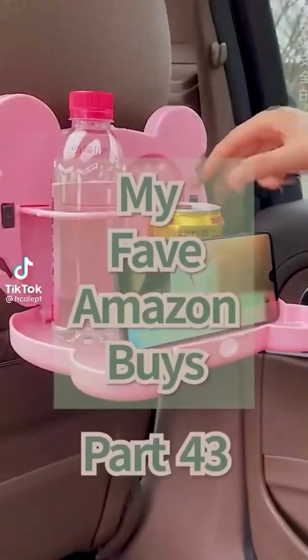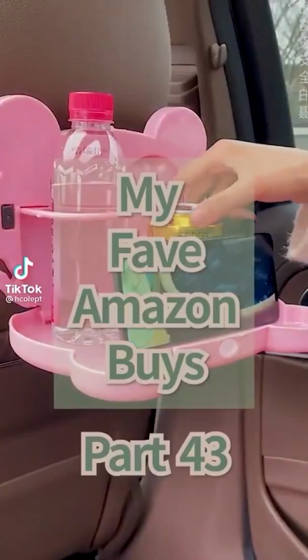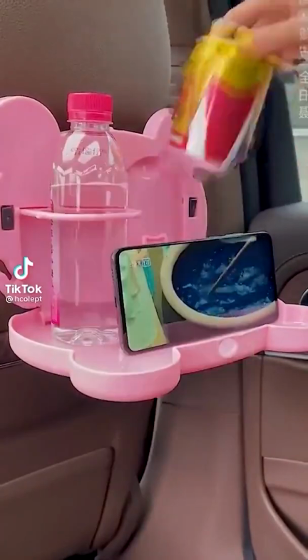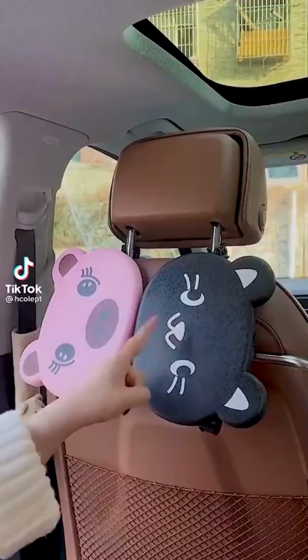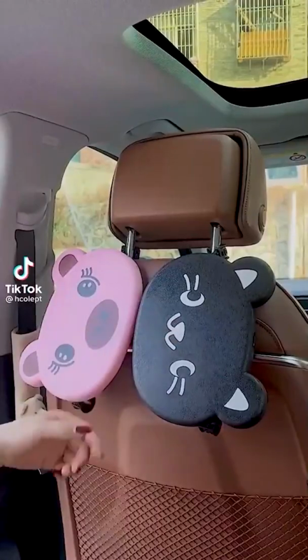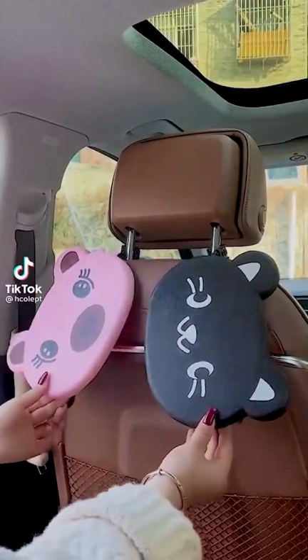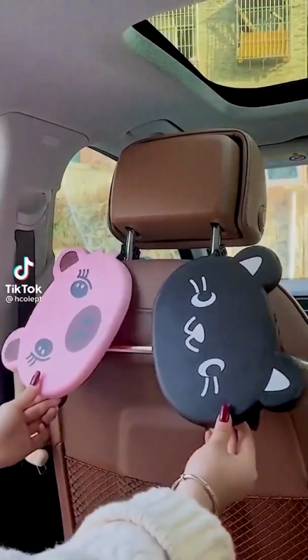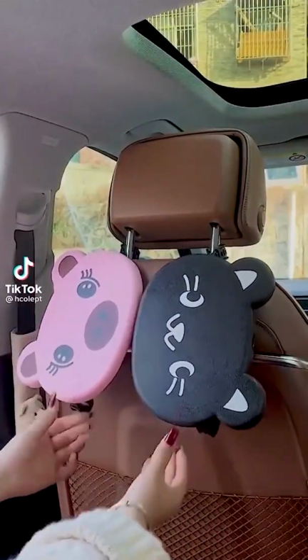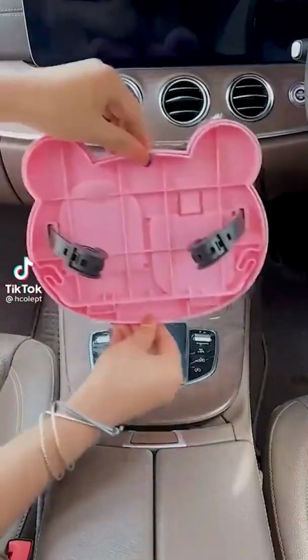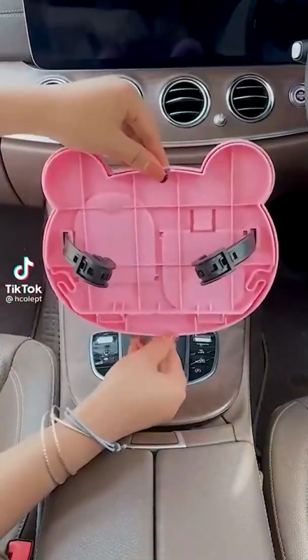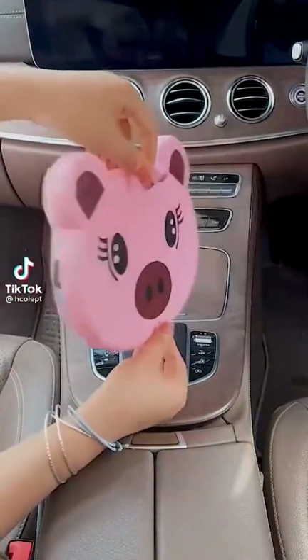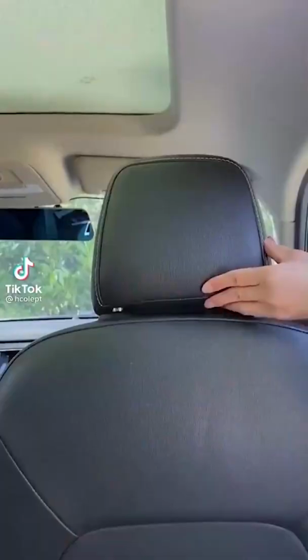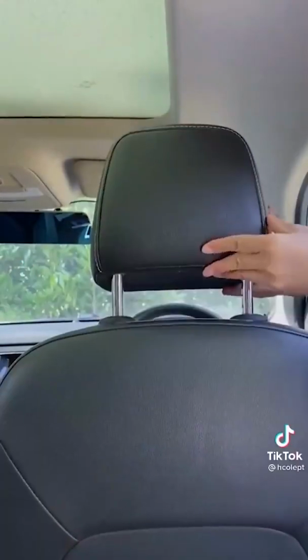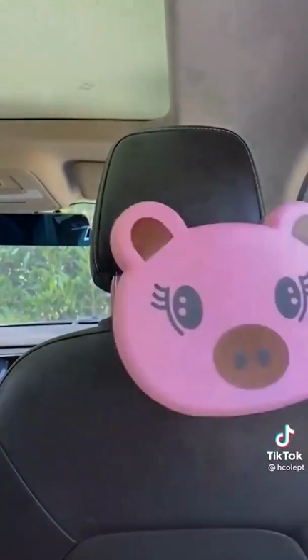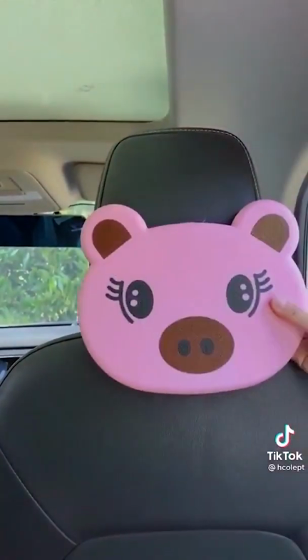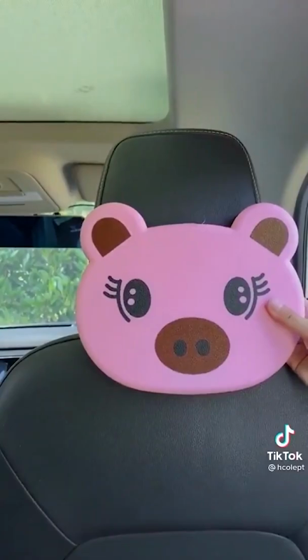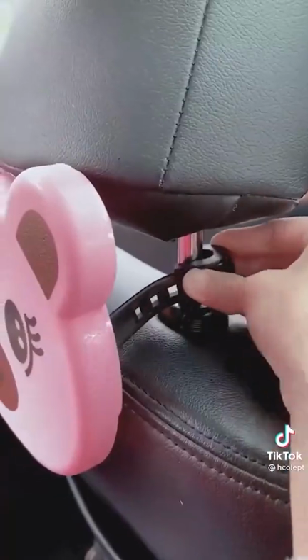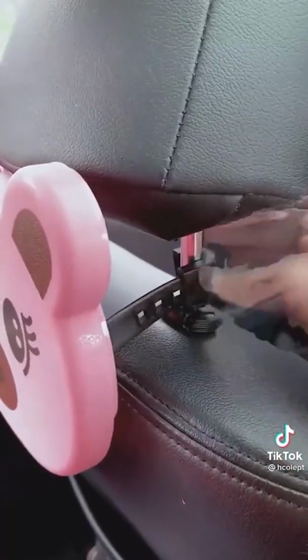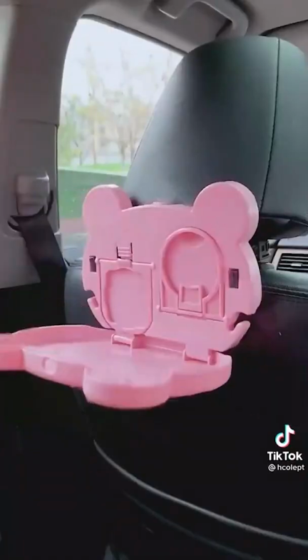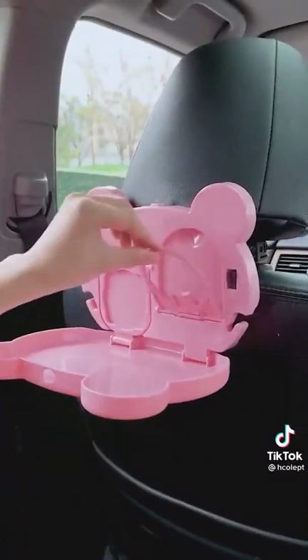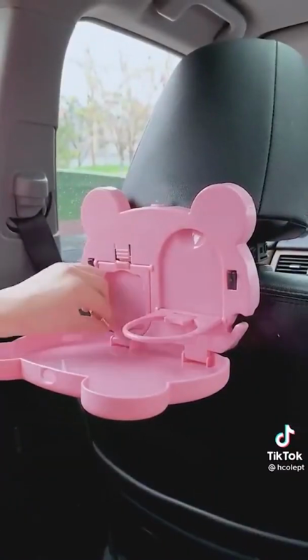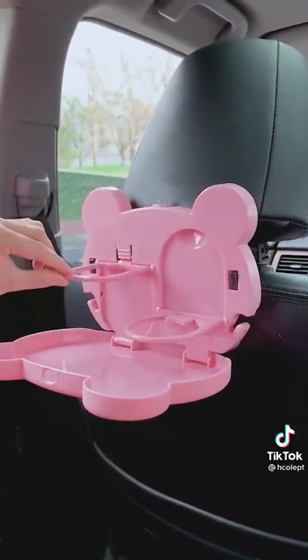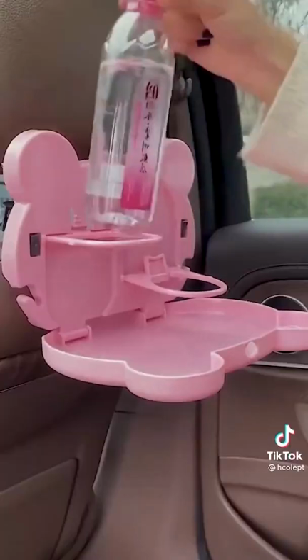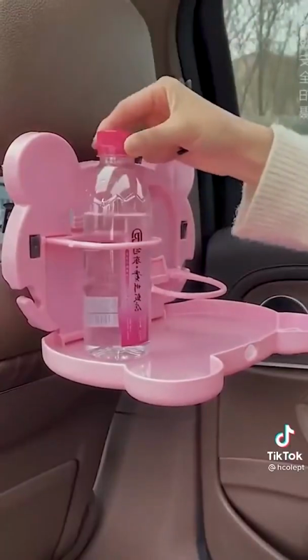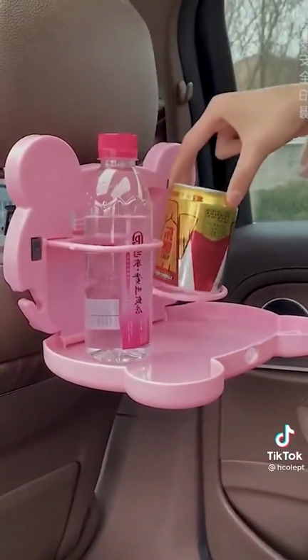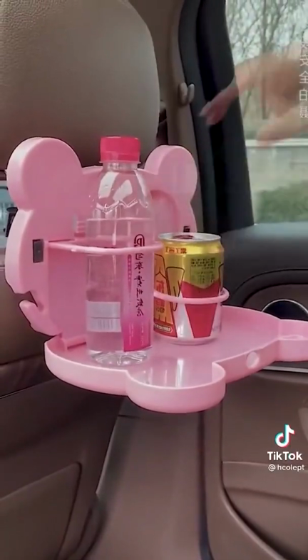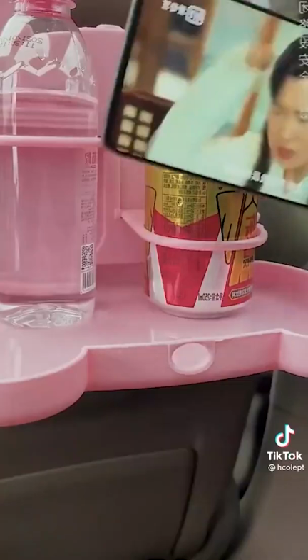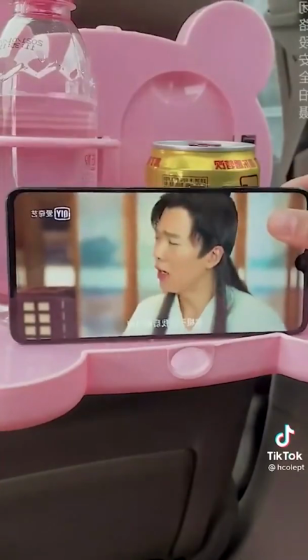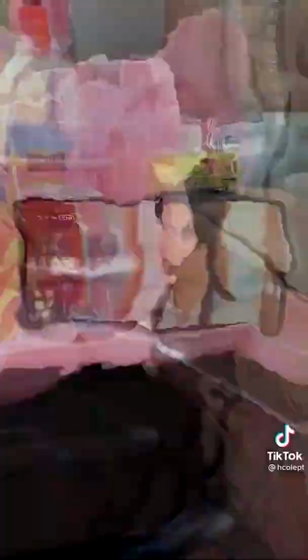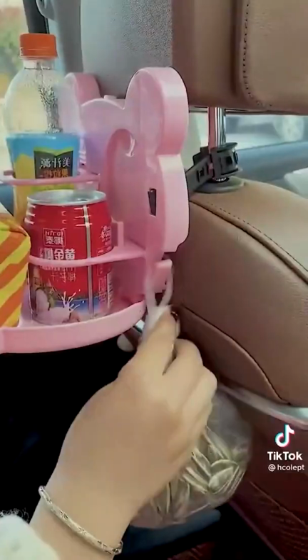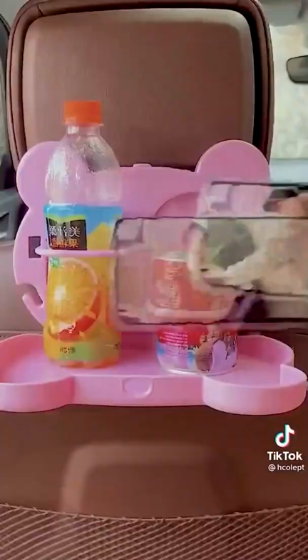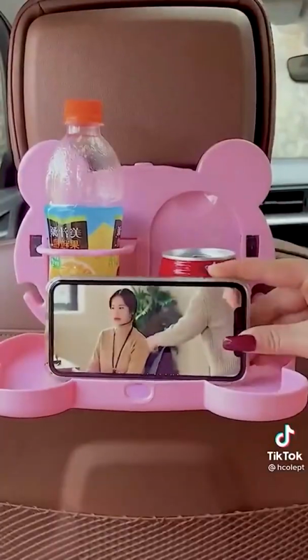Car must-haves from Amazon: this seat back organizer that is awesome if you're going on a long road trip or if you have kids. It has a little tray that can go up and down, so it's great for propping up an iPad to watch a show, or if you need to work while in the car you can set up your computer.